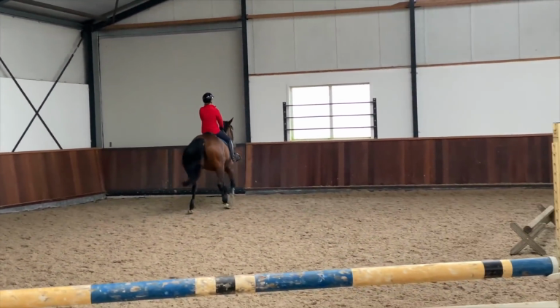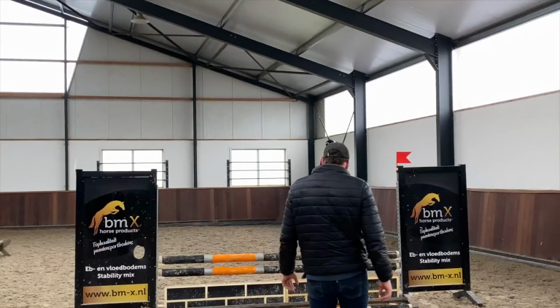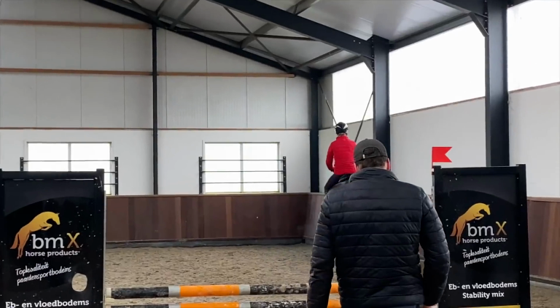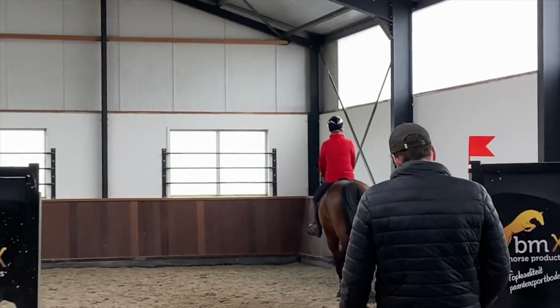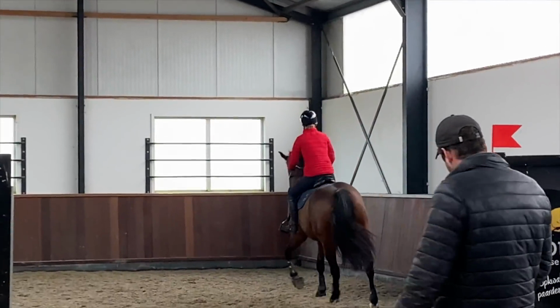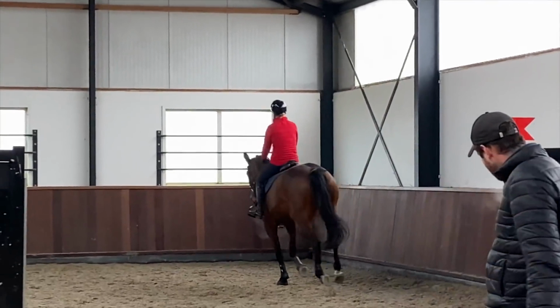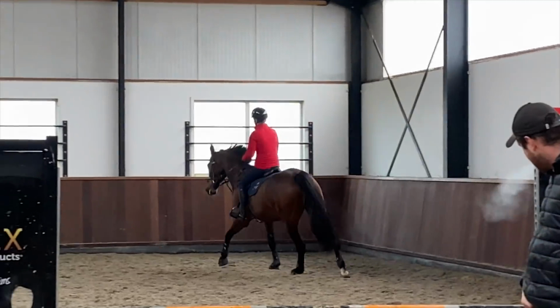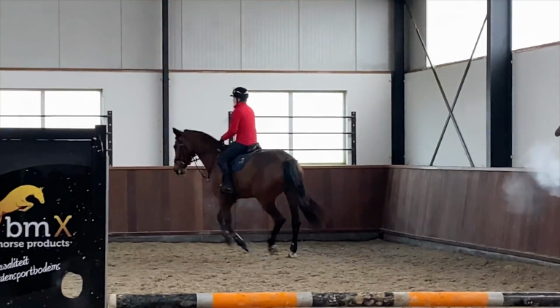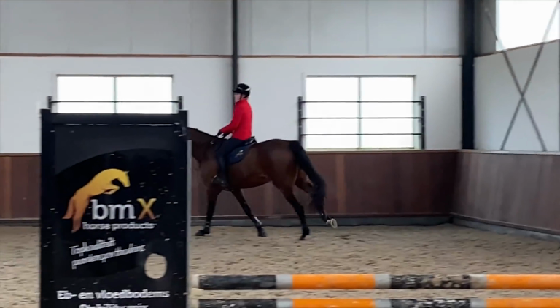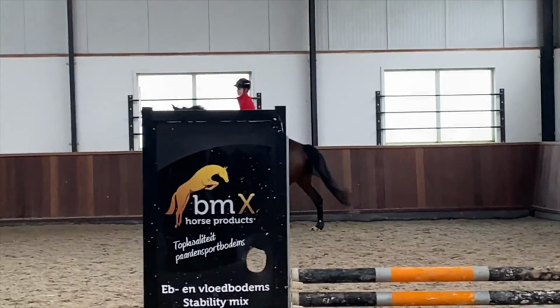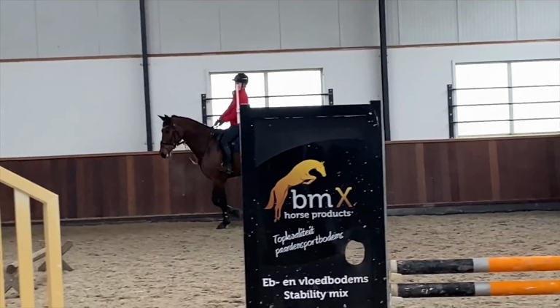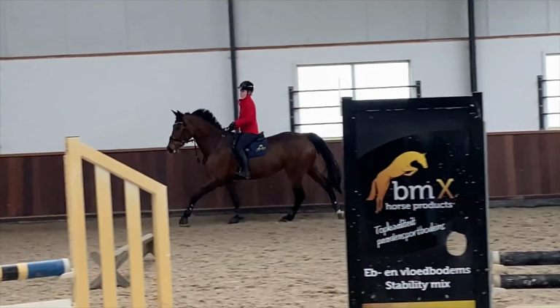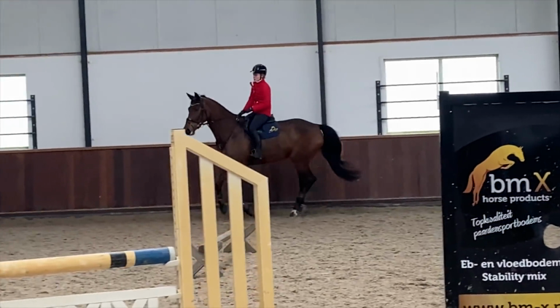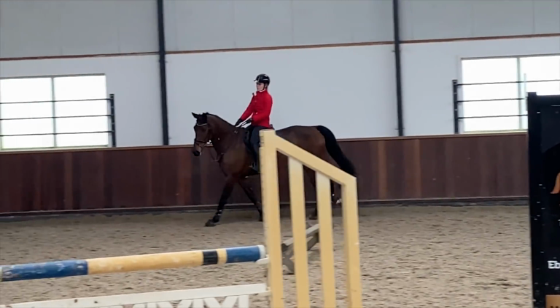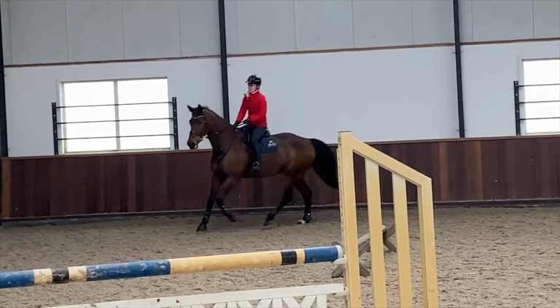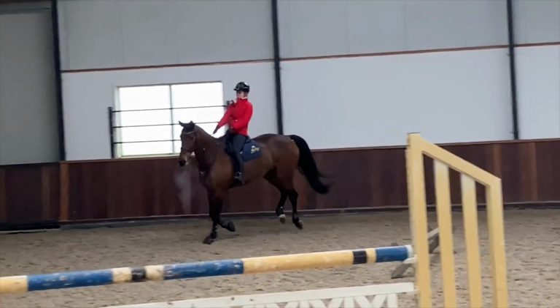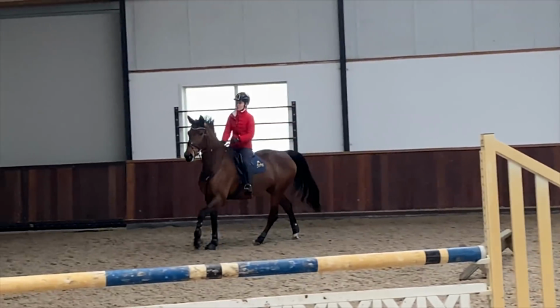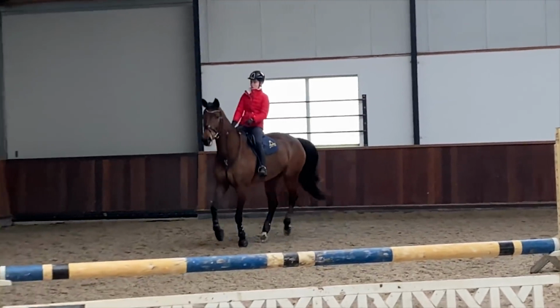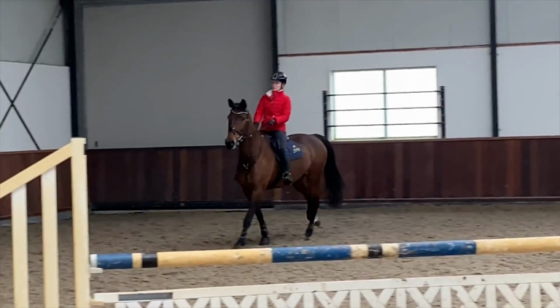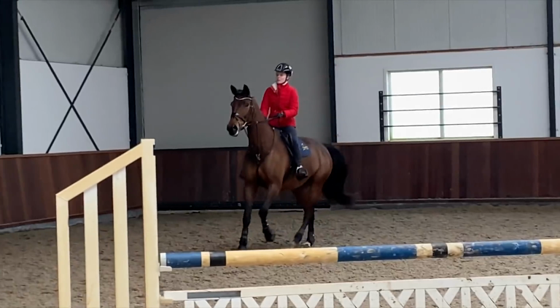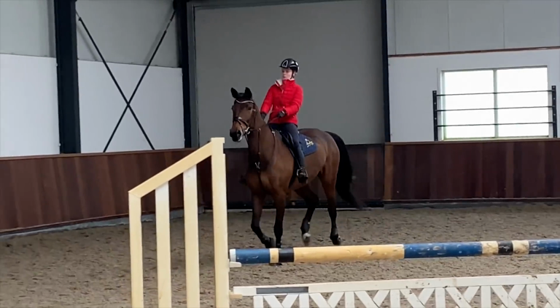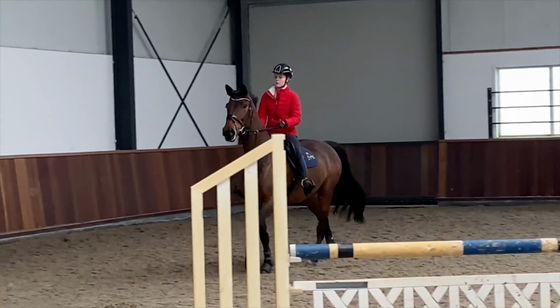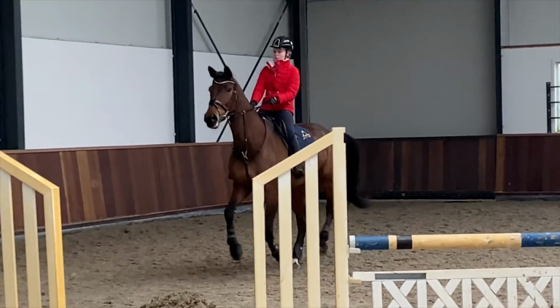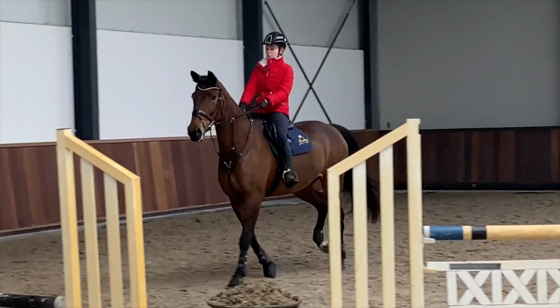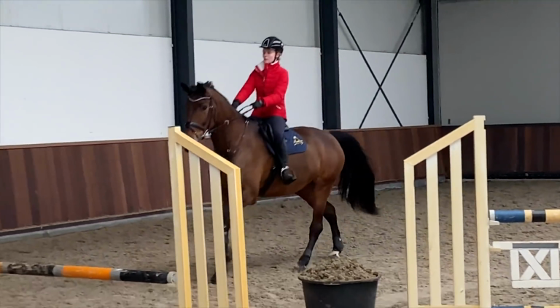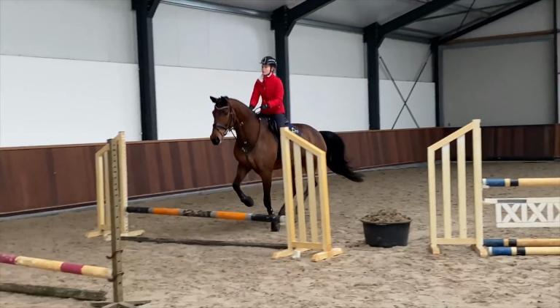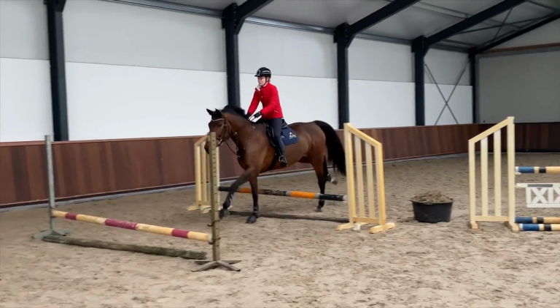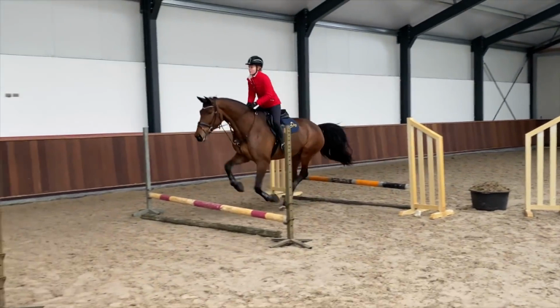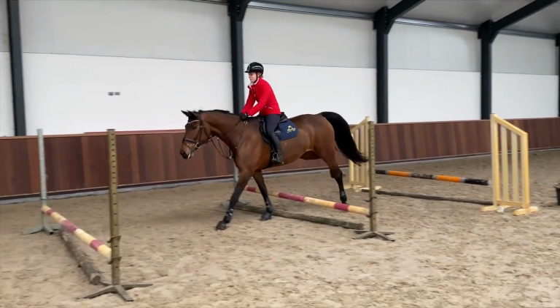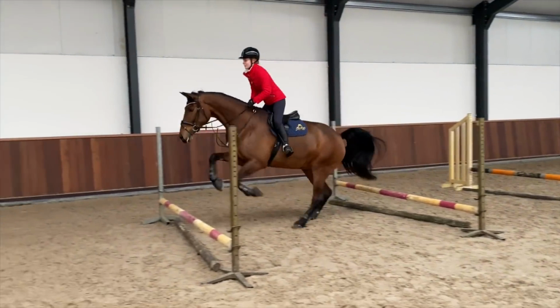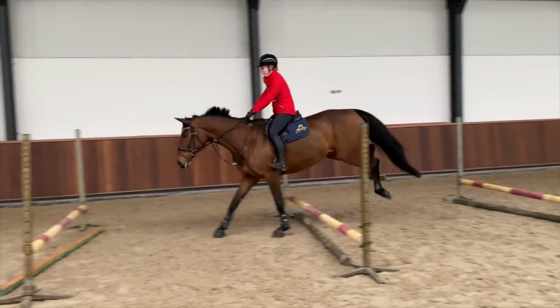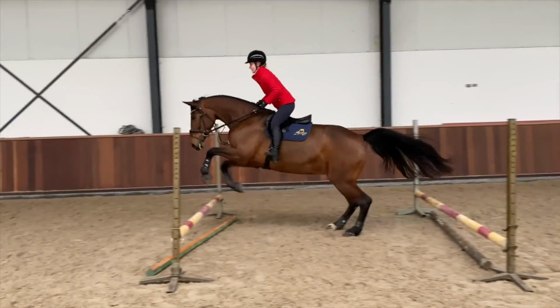You can see the first time Gabbana works through the bounces she's a little bit spooky and a little bit cautious. It's just about finding the right balance between the right amount of leg so that she feels supported but I'm not pushing her too much.